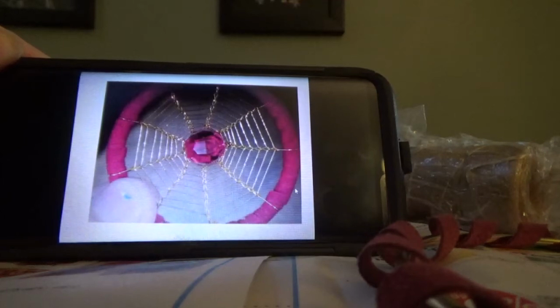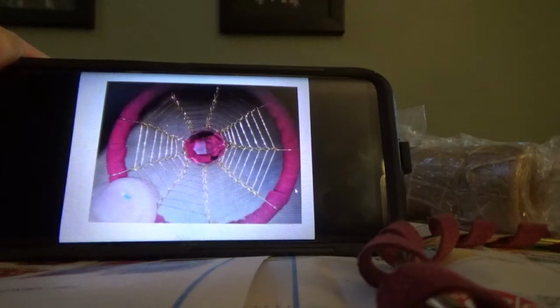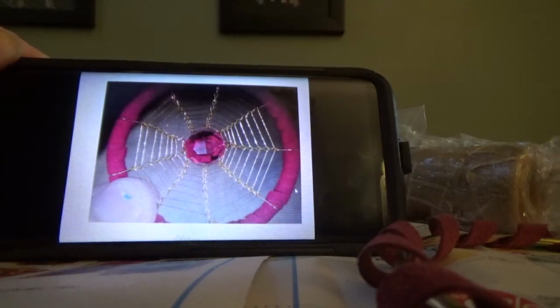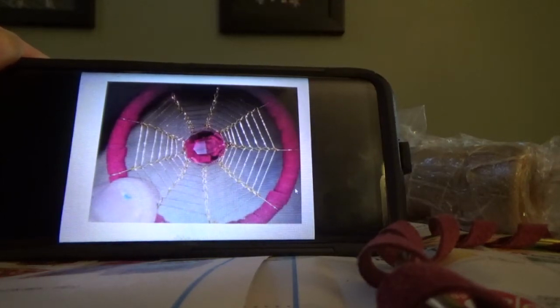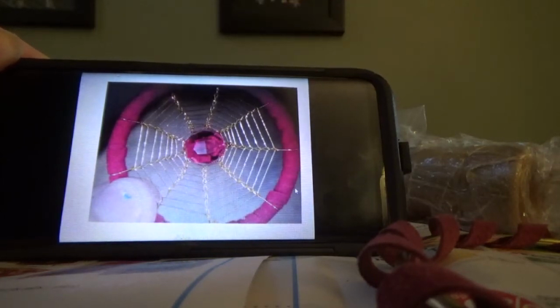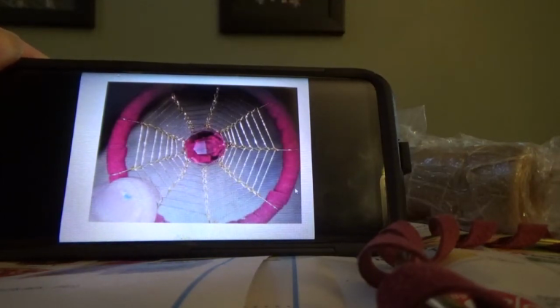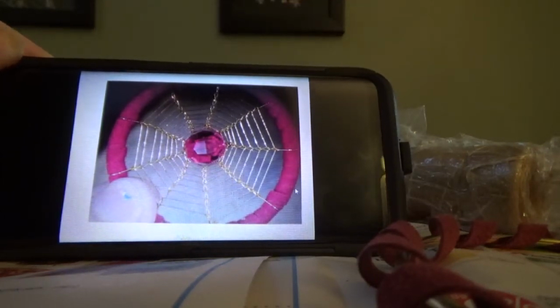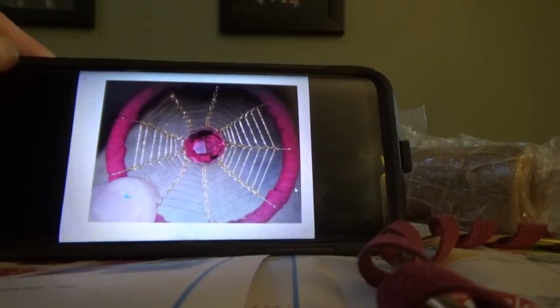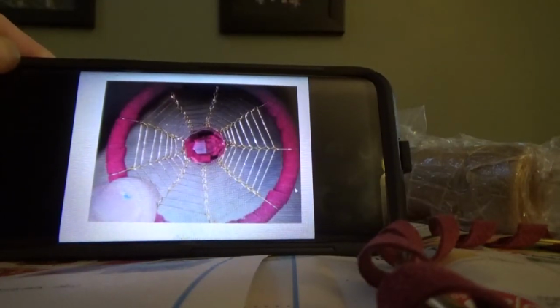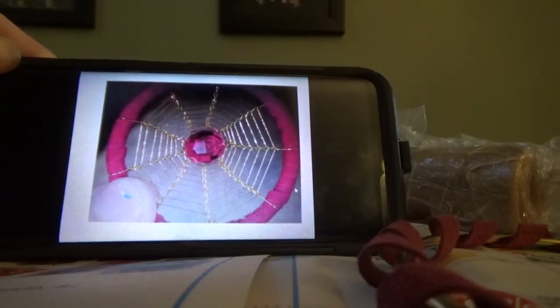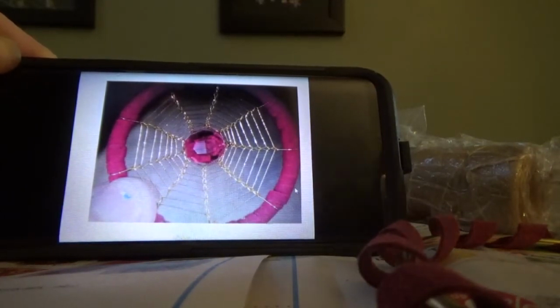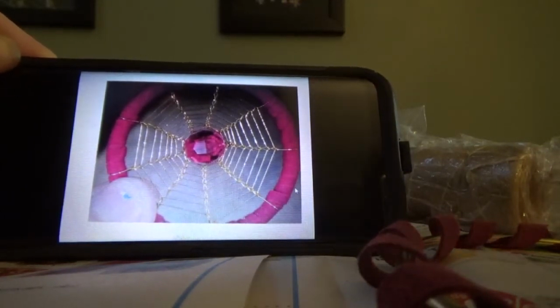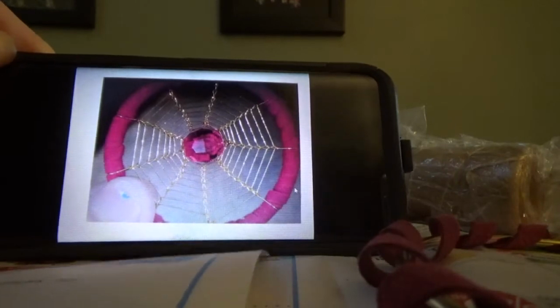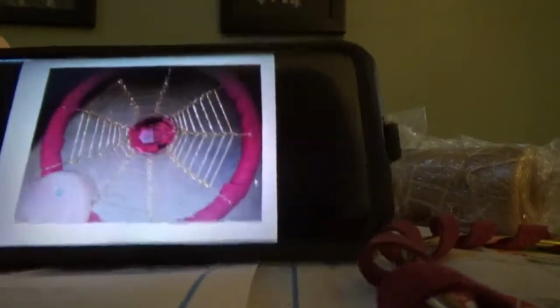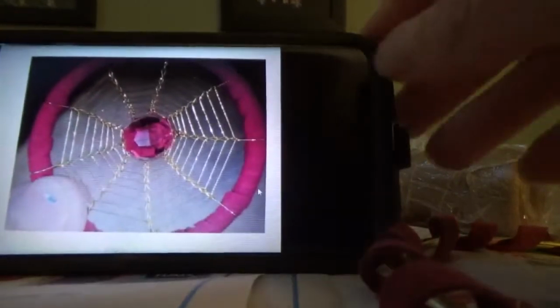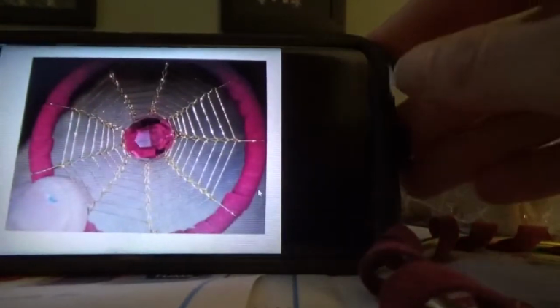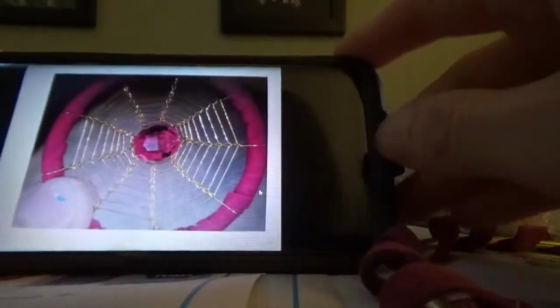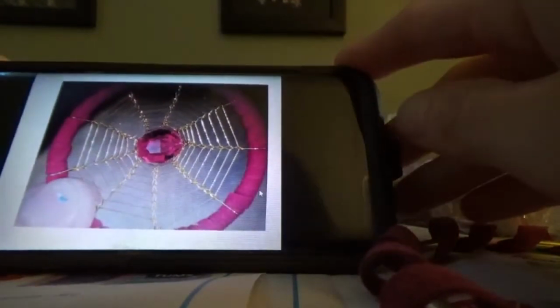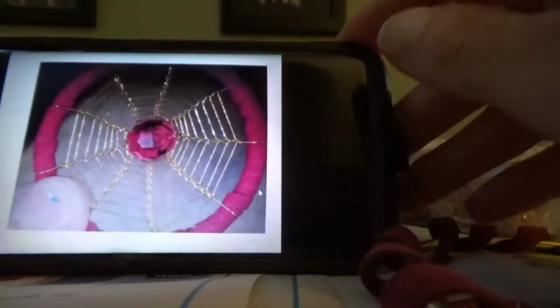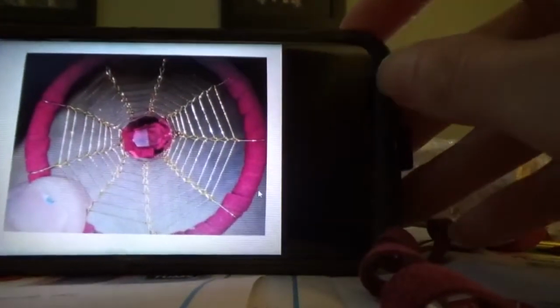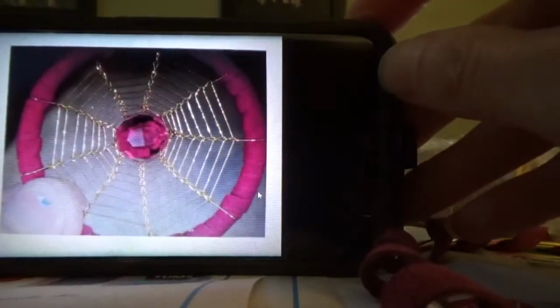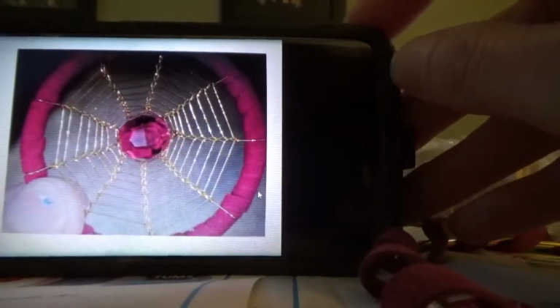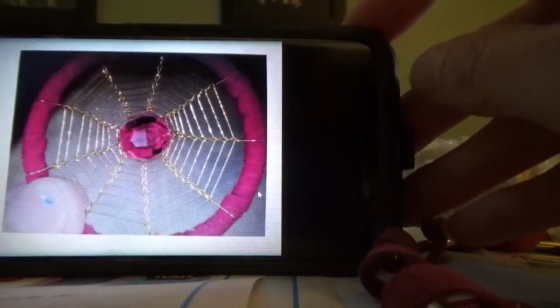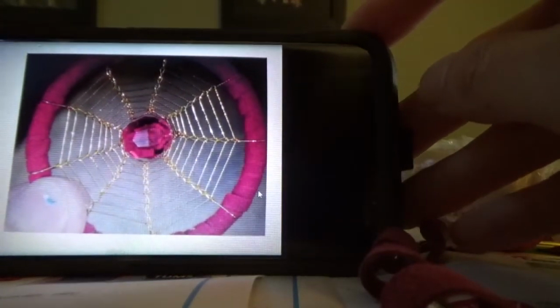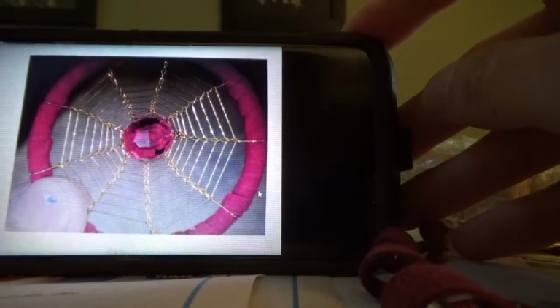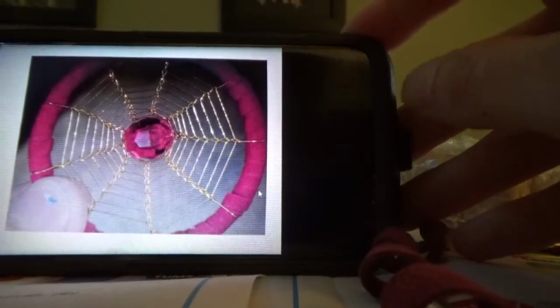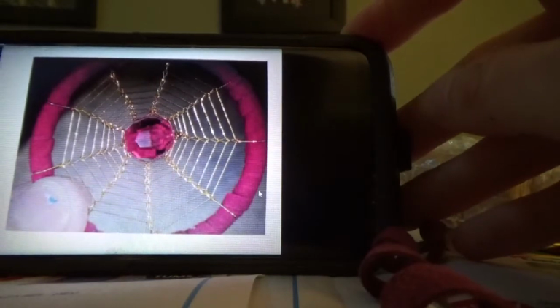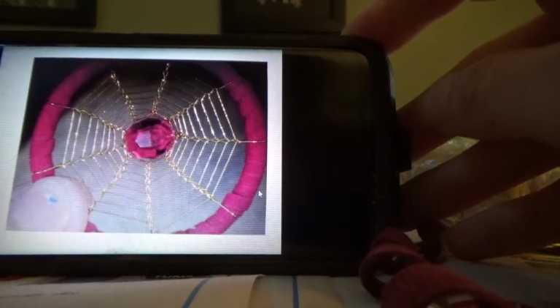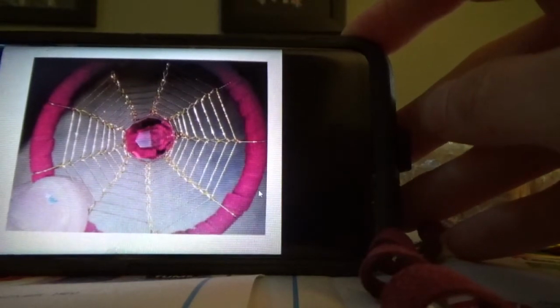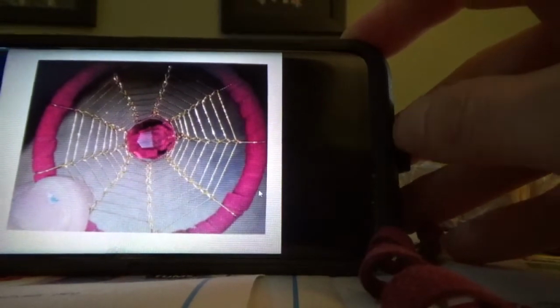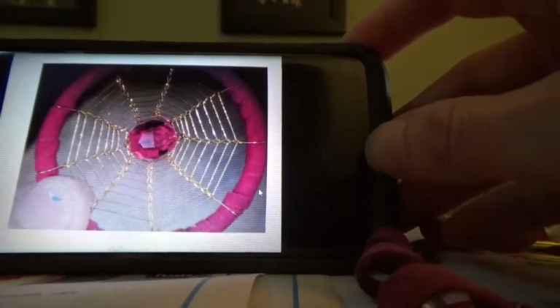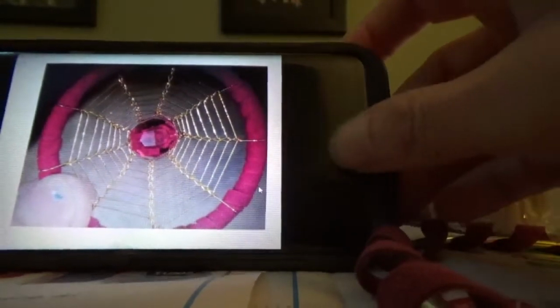Hi there, this is Ivan Such, and today I've got a video for you of how to make this particular kind of dream catcher. It looks sort of like a spiderweb, I think. Let me show you the materials and we'll get started right away.